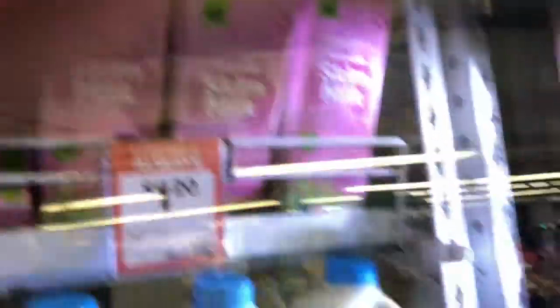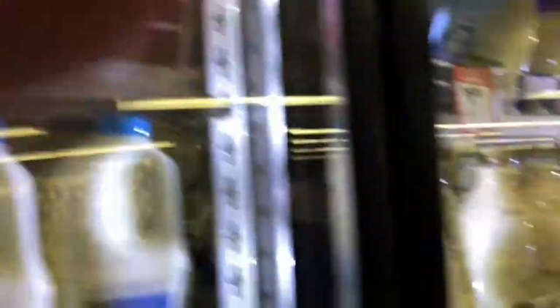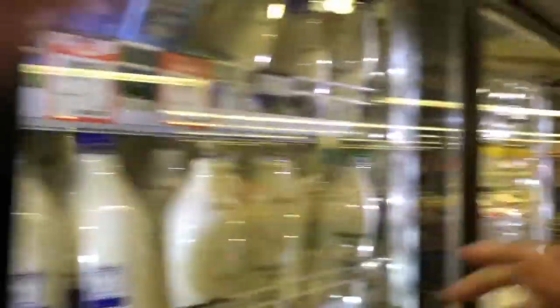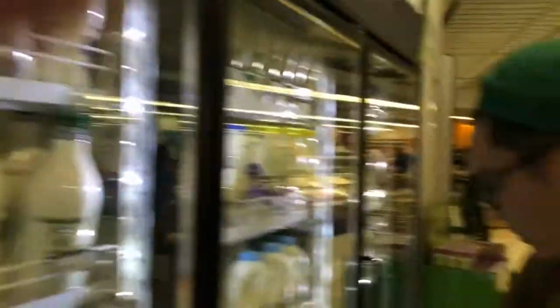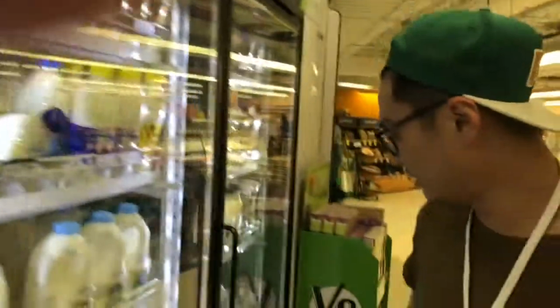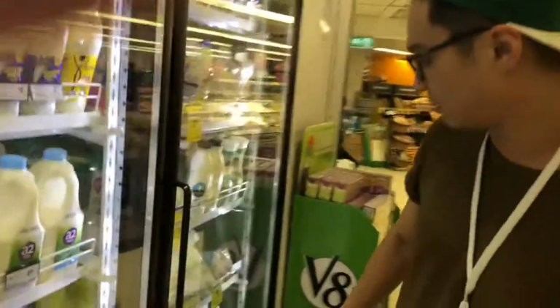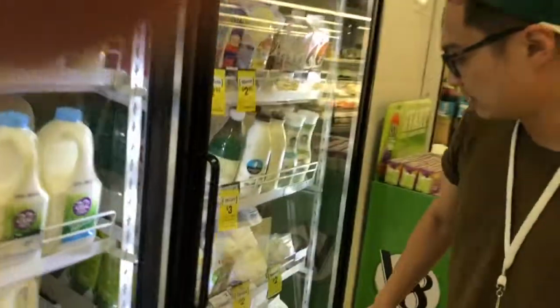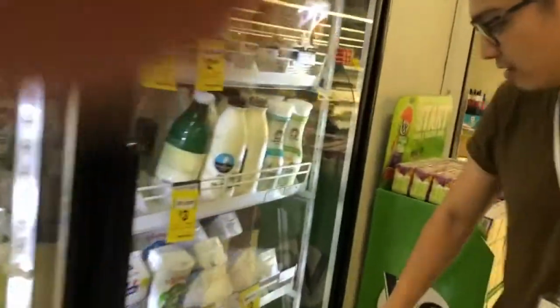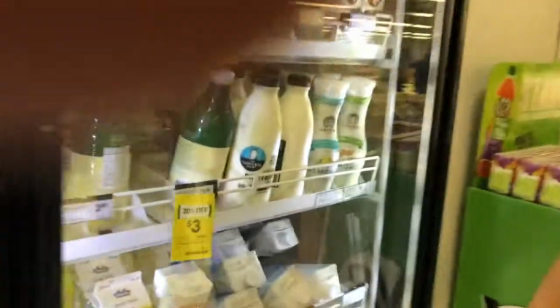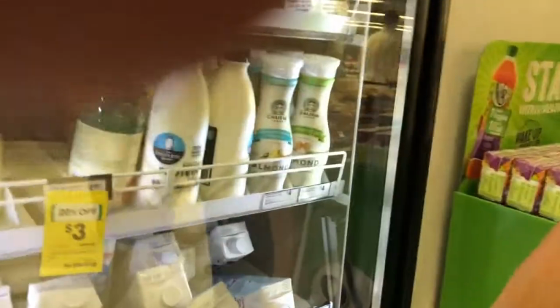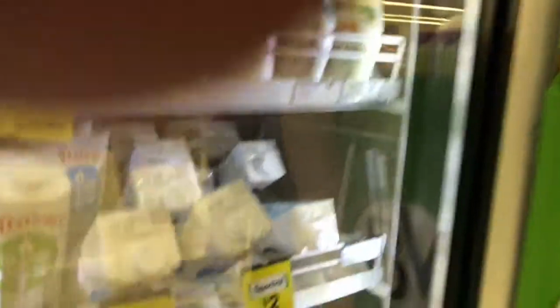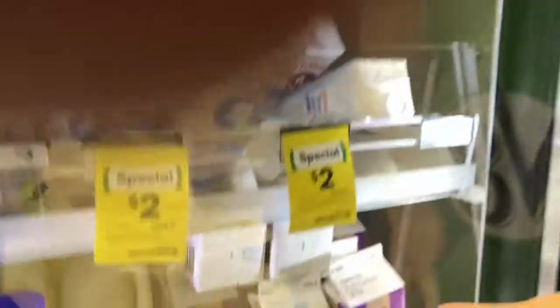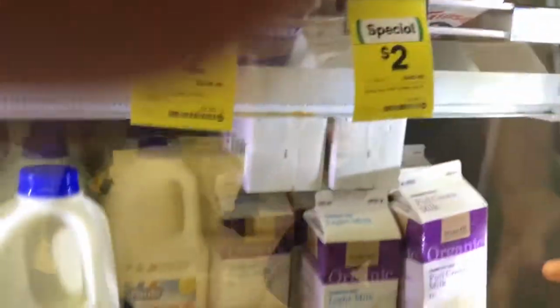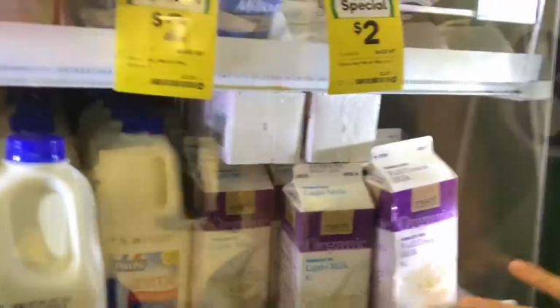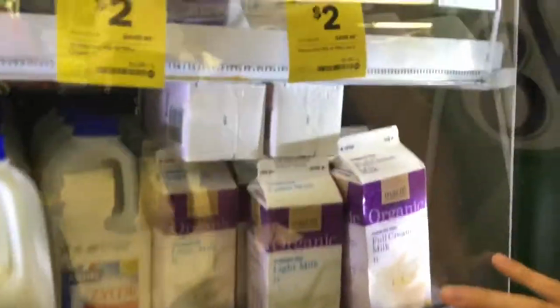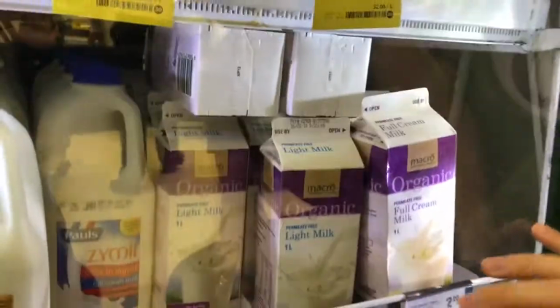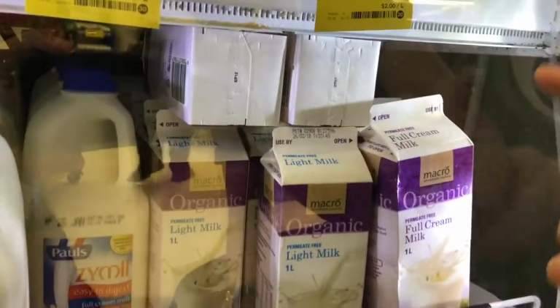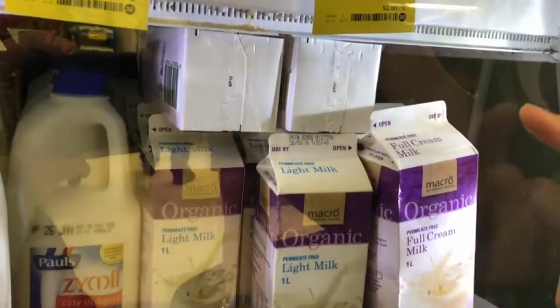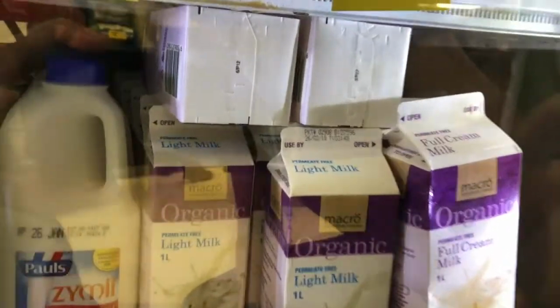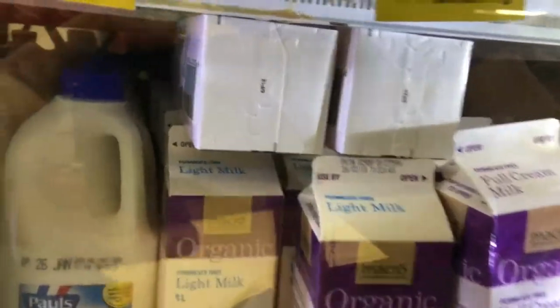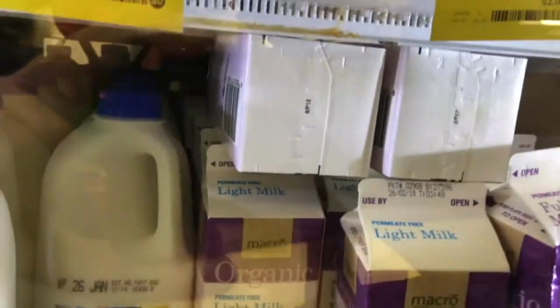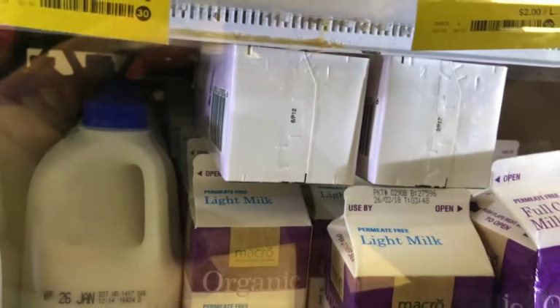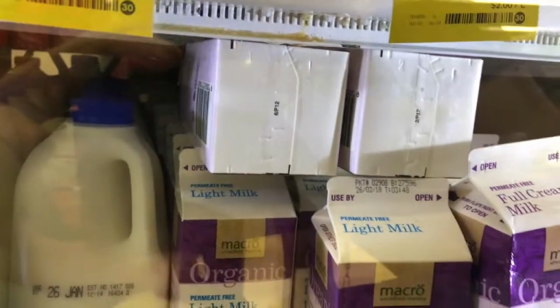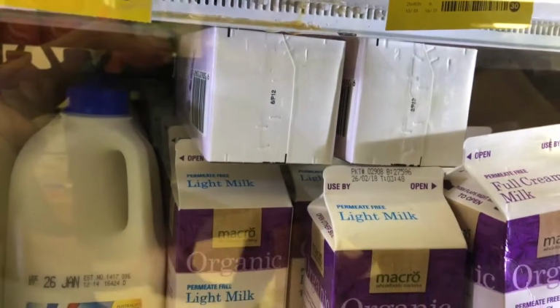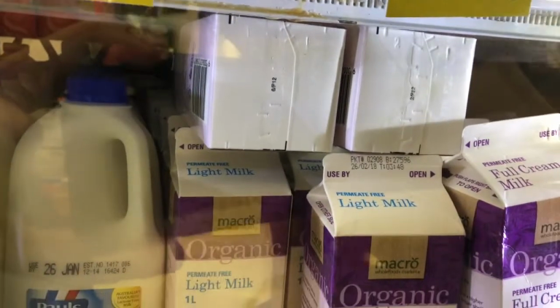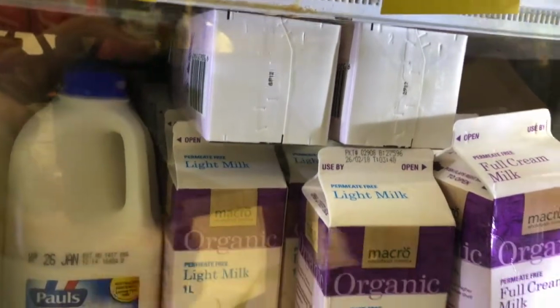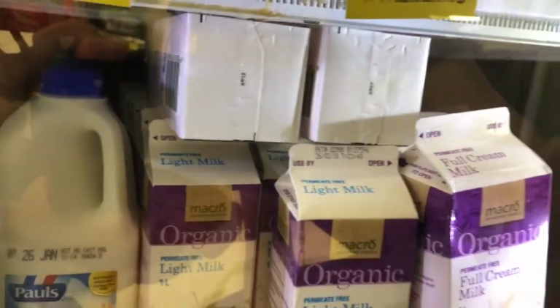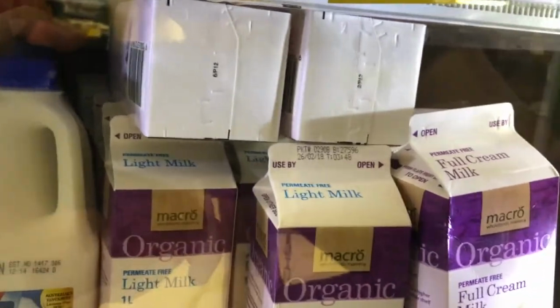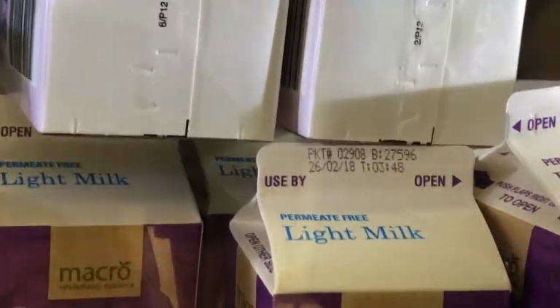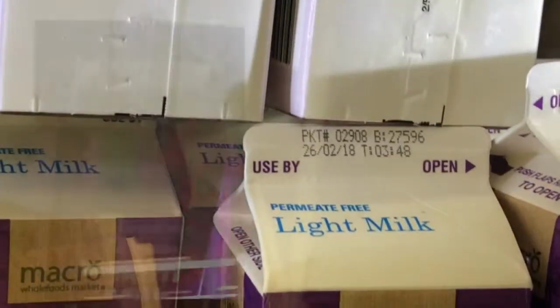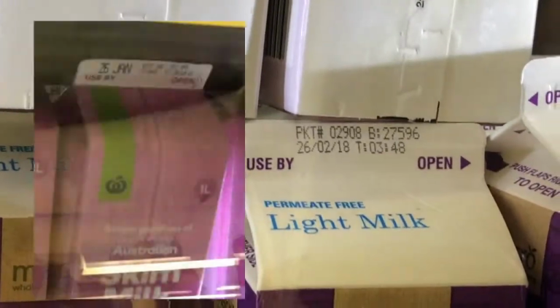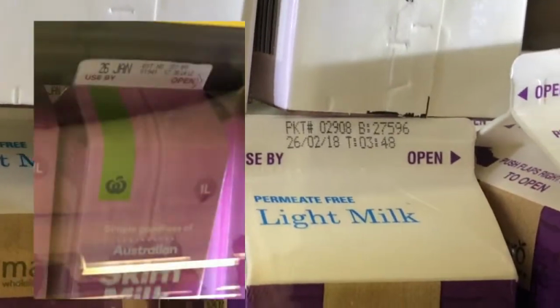But if you come all the way here, you pay double for organic milk. But when you zoom in and look at the use-by date, it actually goes to the 26th of February. So you get a whole month extra.